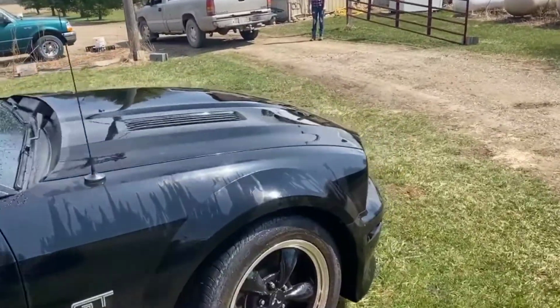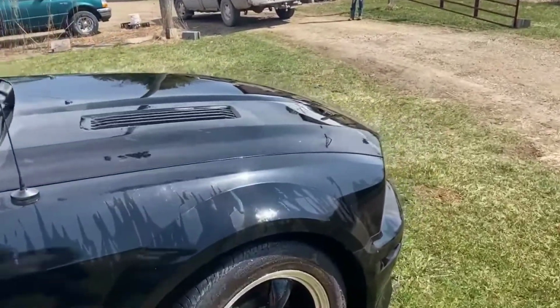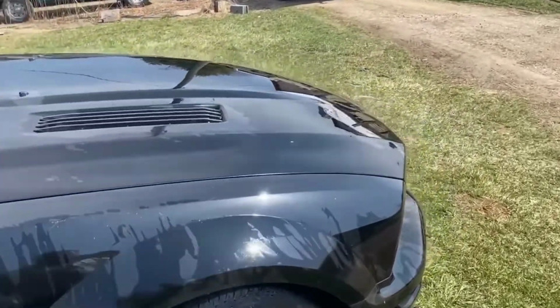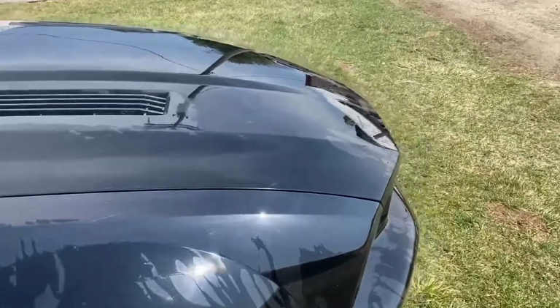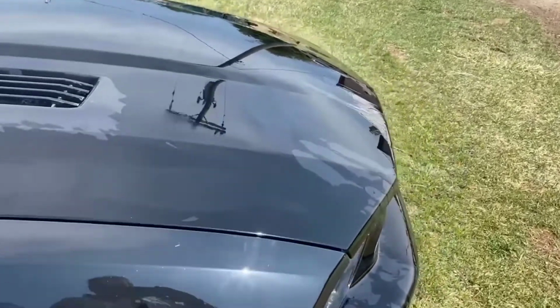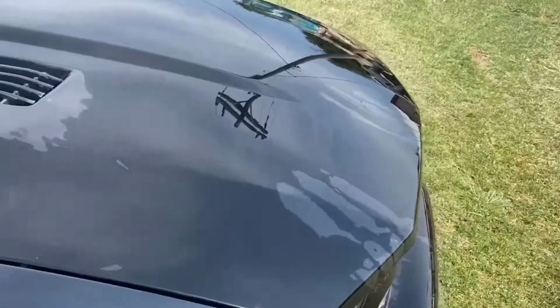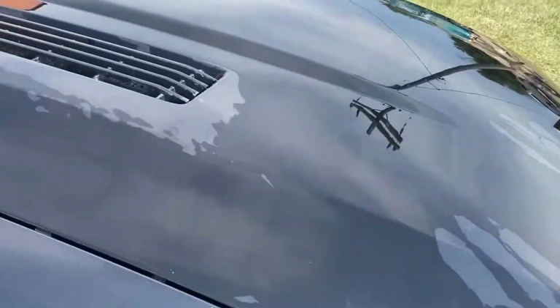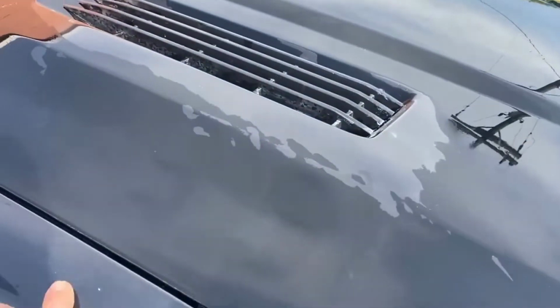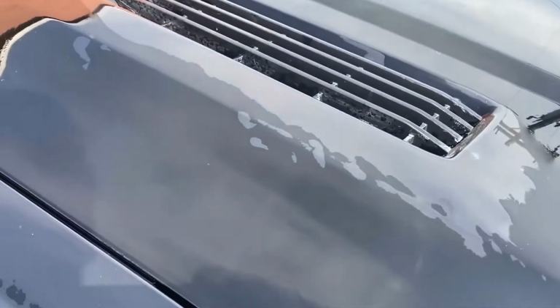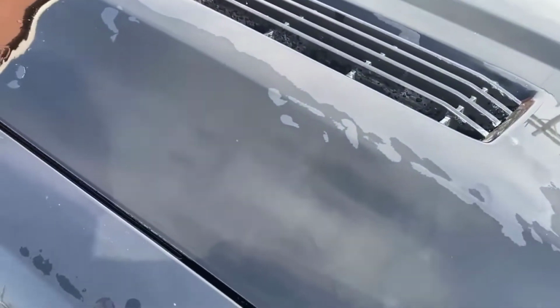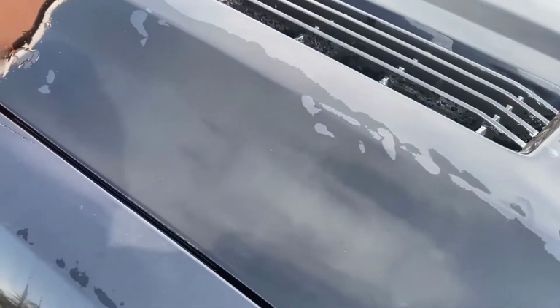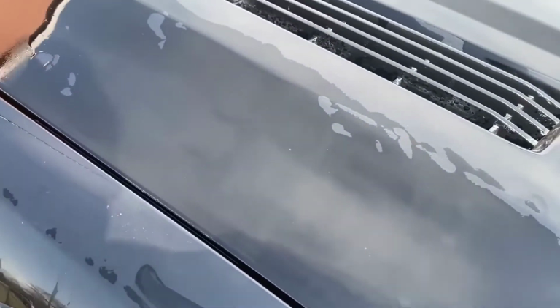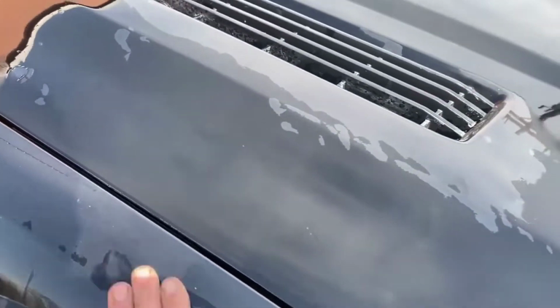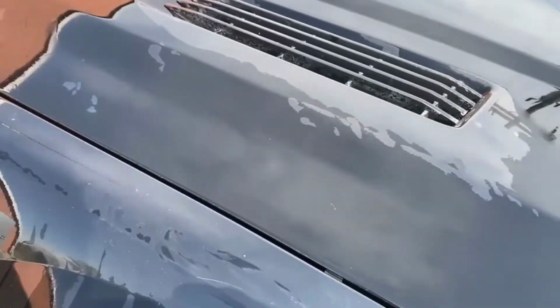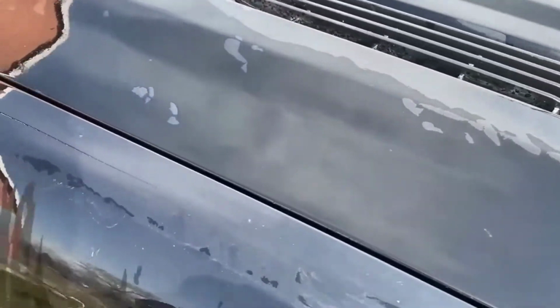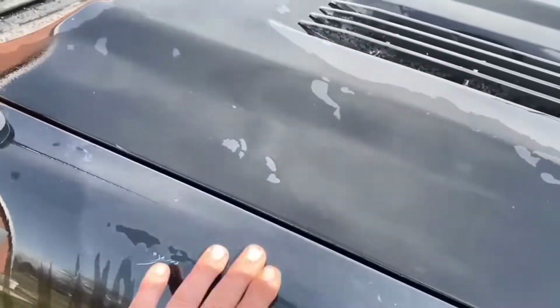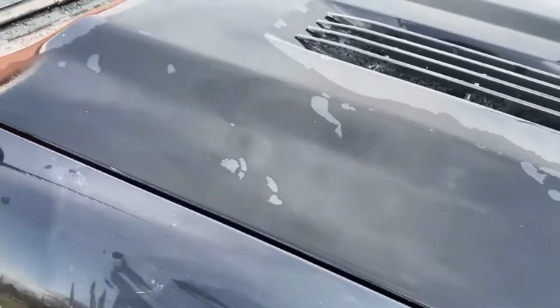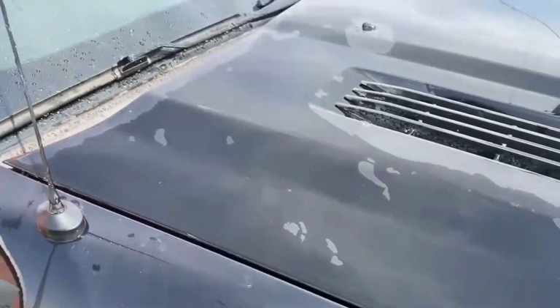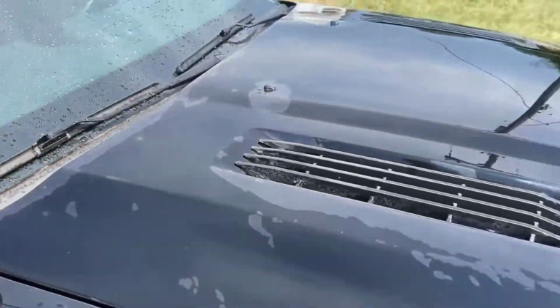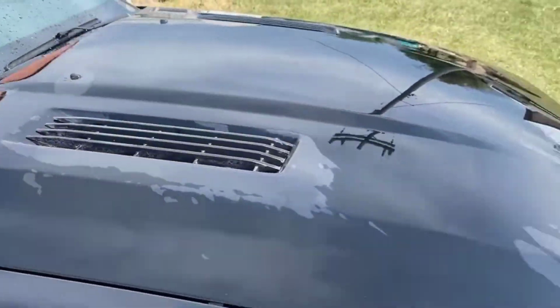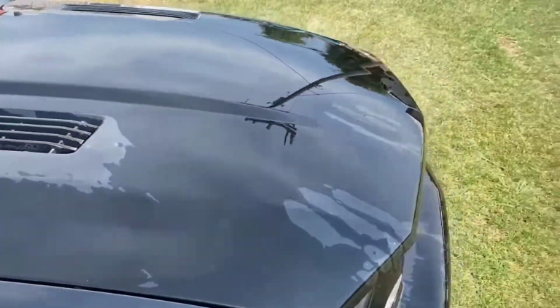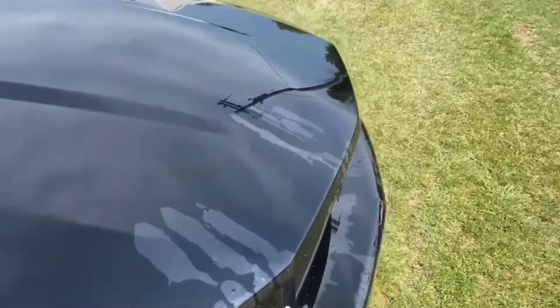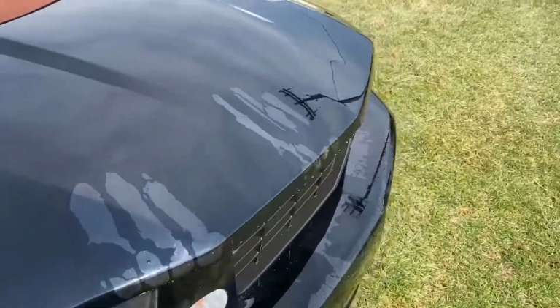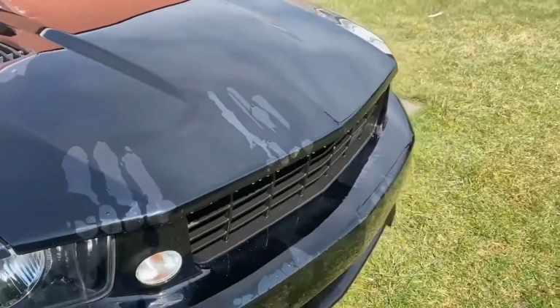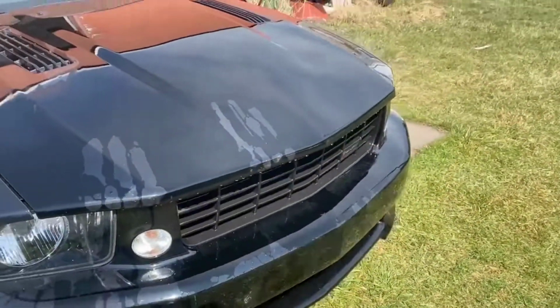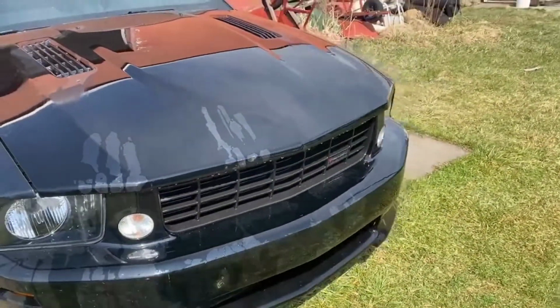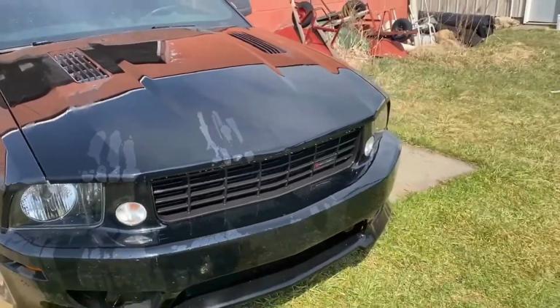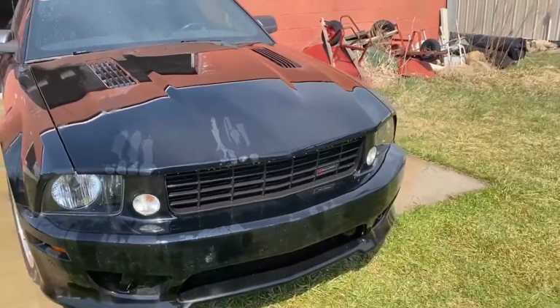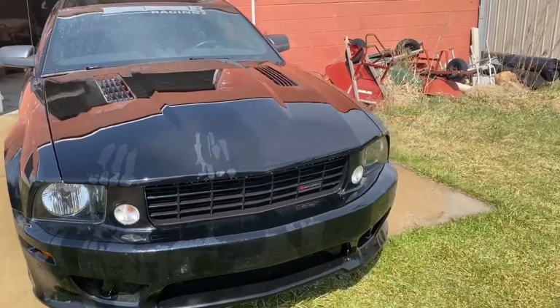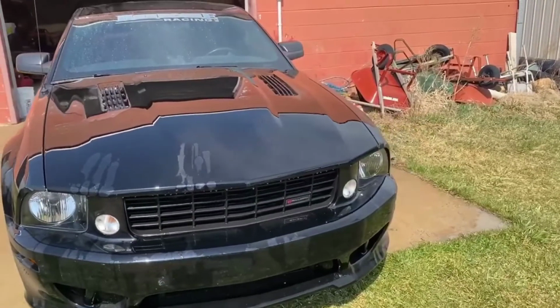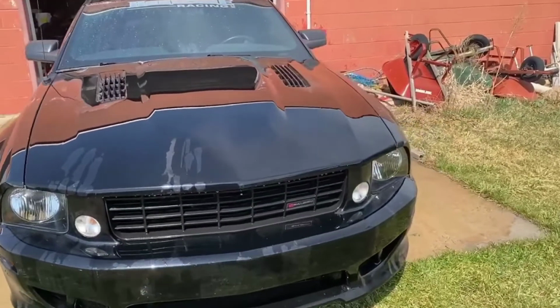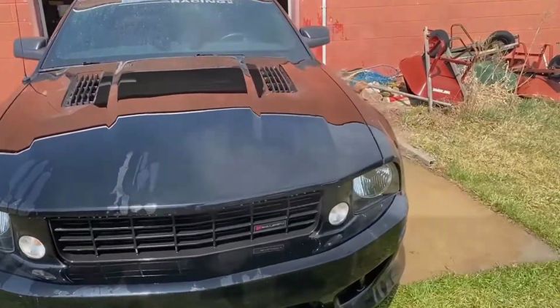There she is. A couple of small scratches that can be buffed out, but nothing major by any means.